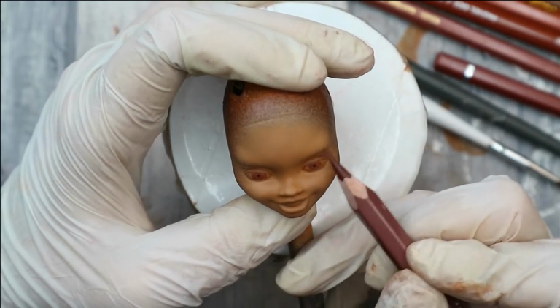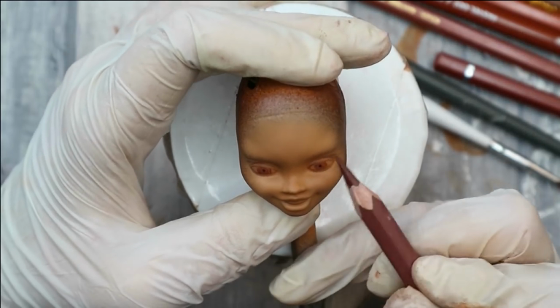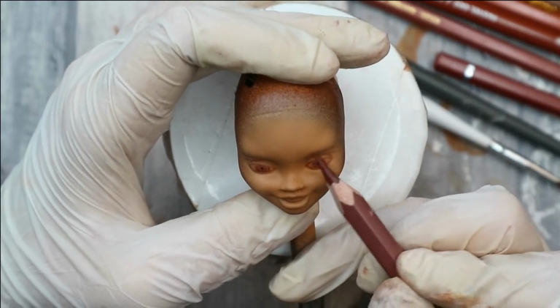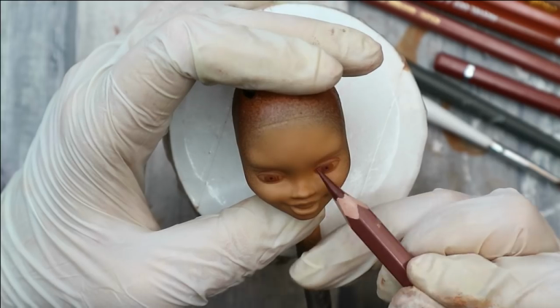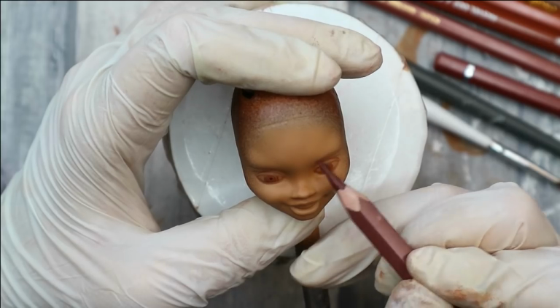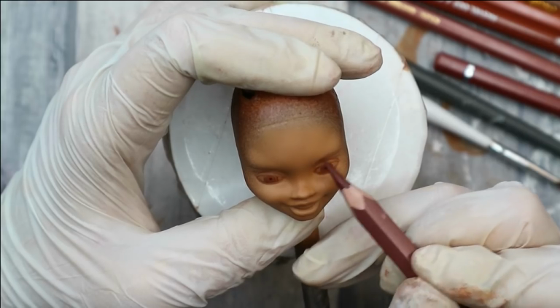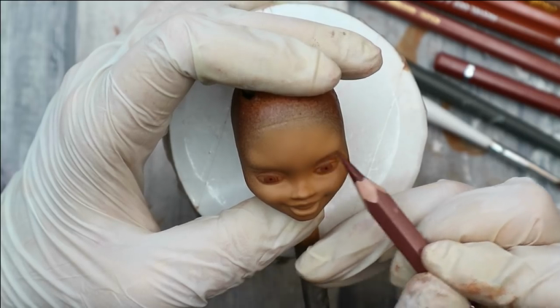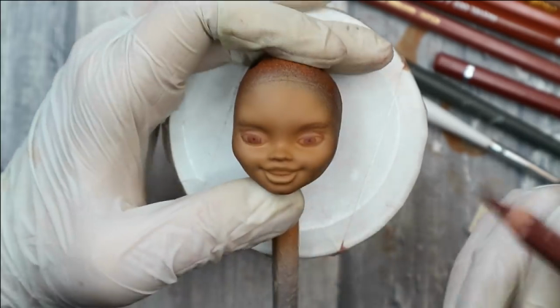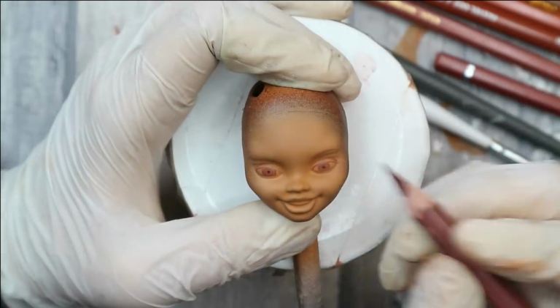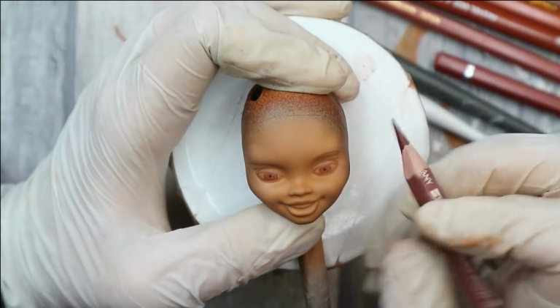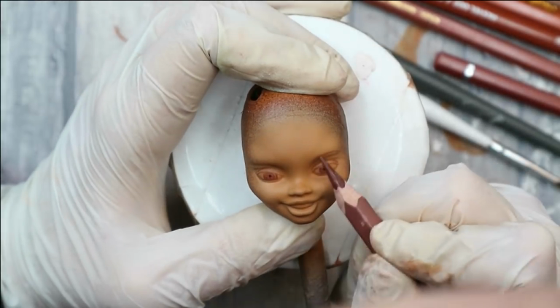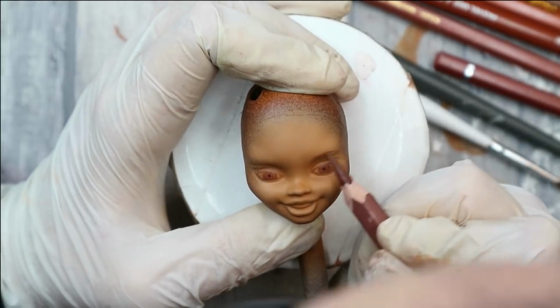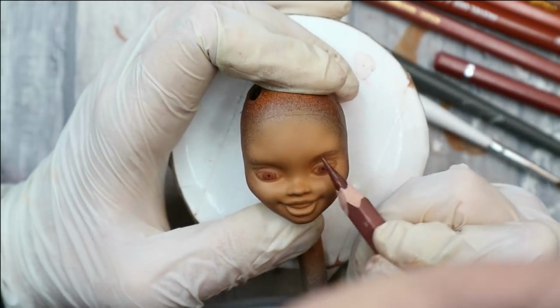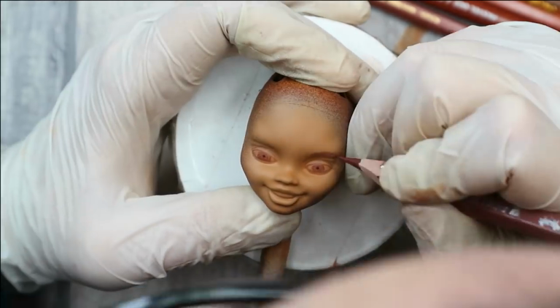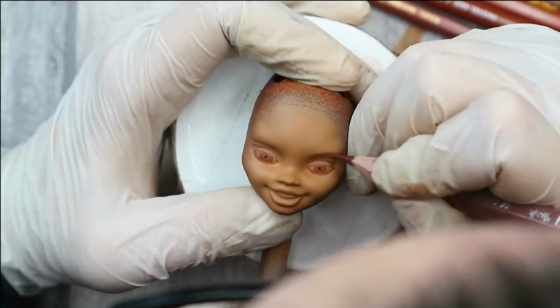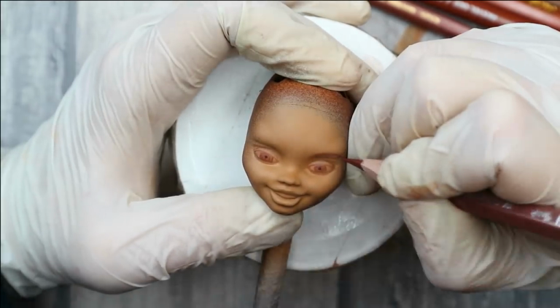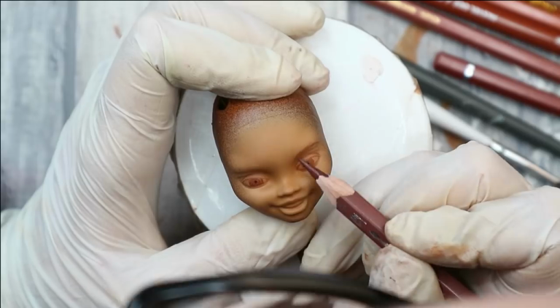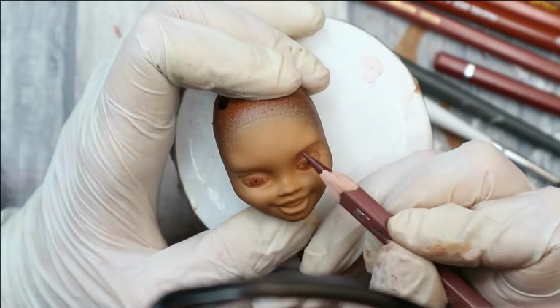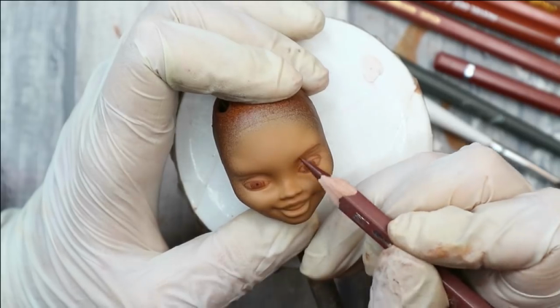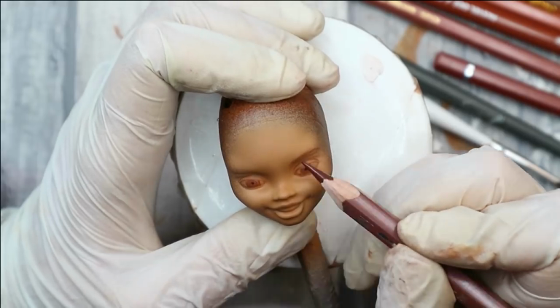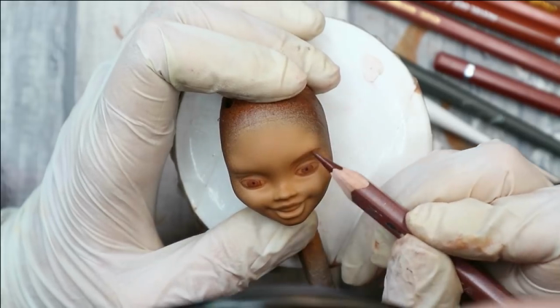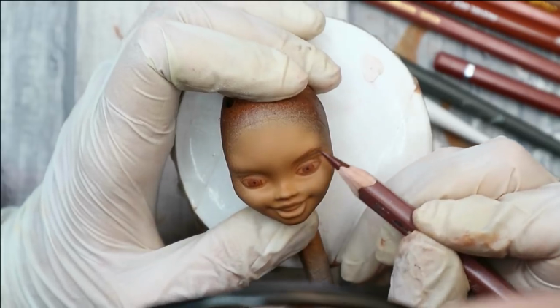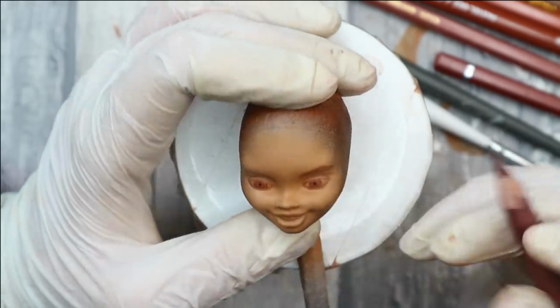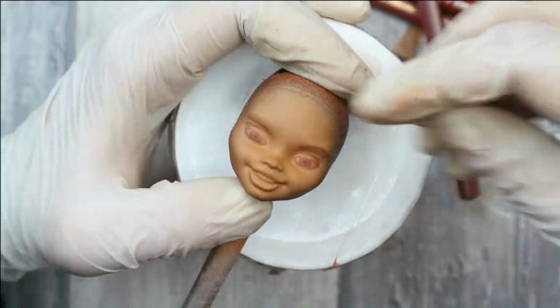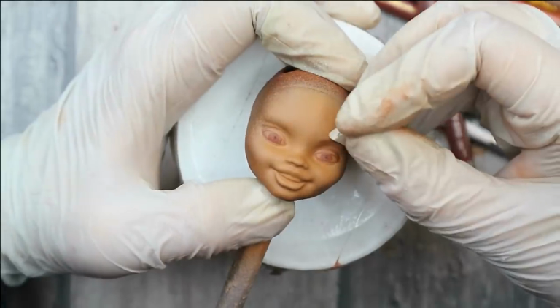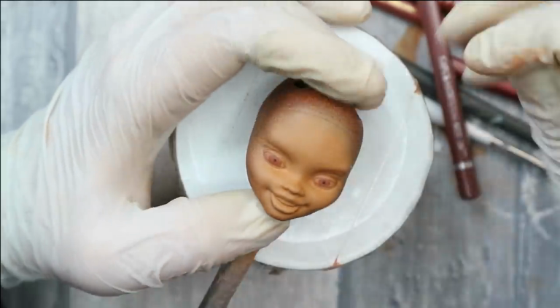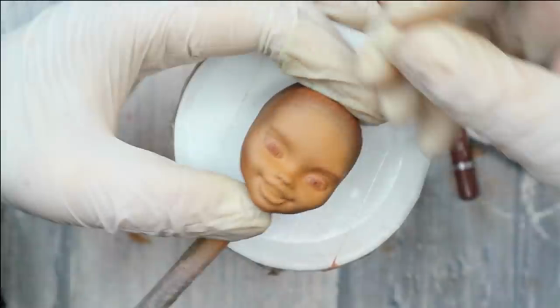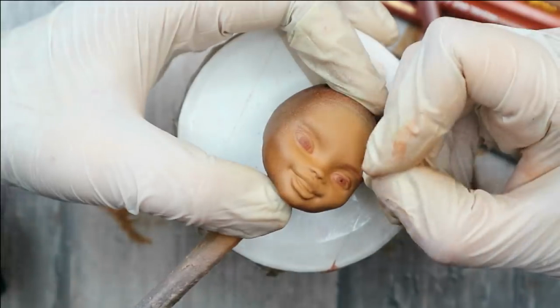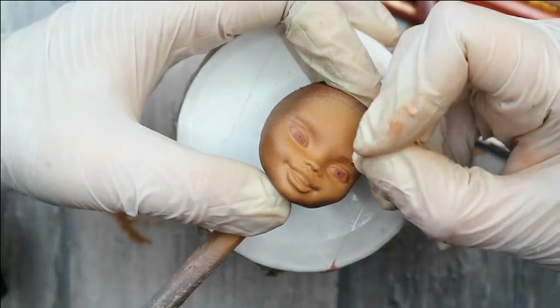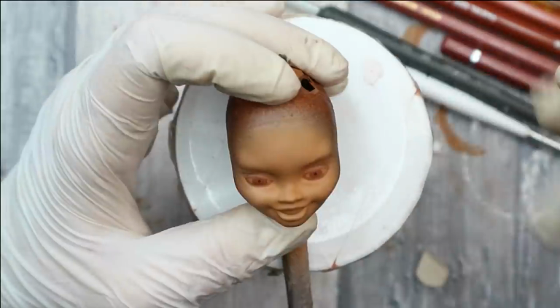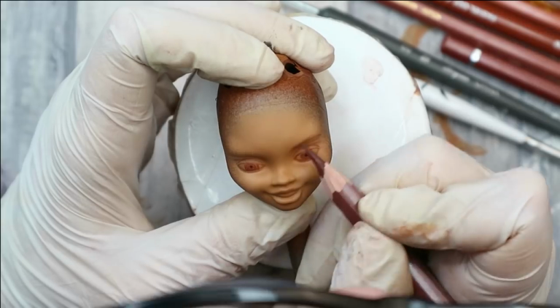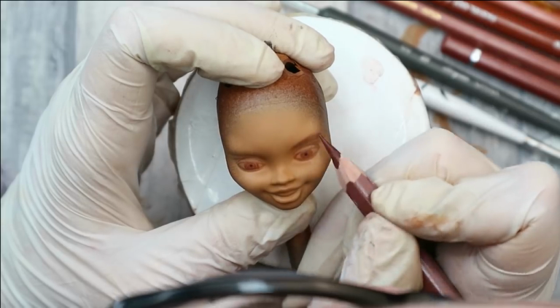Beyoncé has quite soft, round-shaped eyebrows — it's completely different from, for example, the sharp-shaped eyebrows of Audrey Hepburn that we made here a couple of weeks ago.